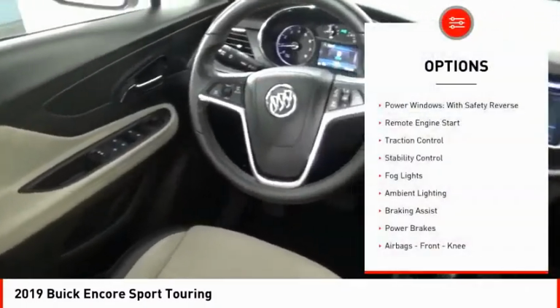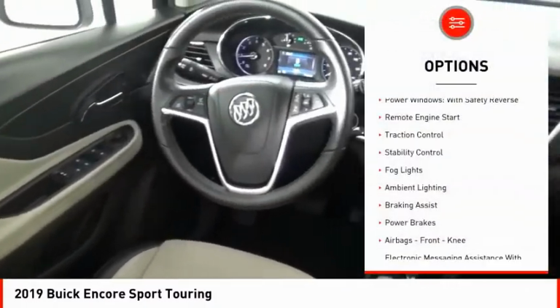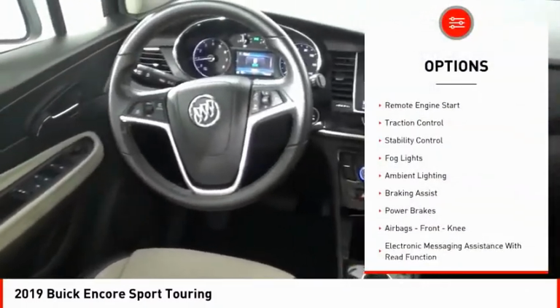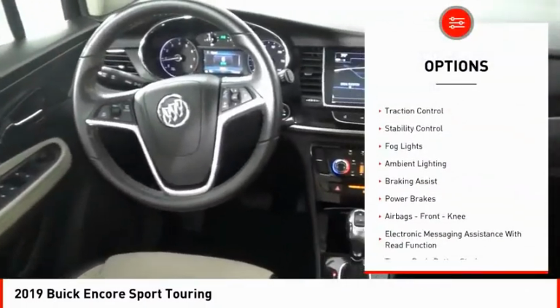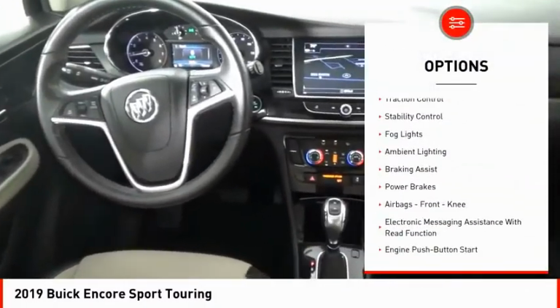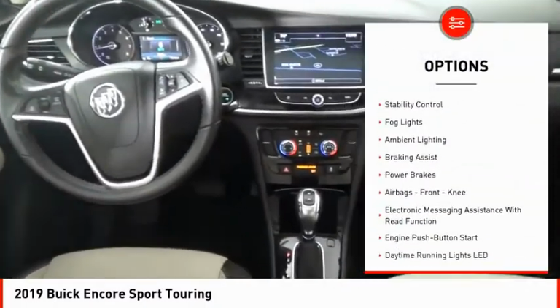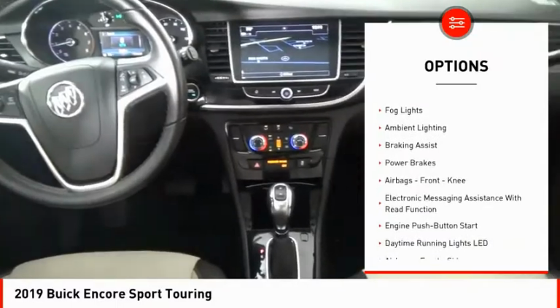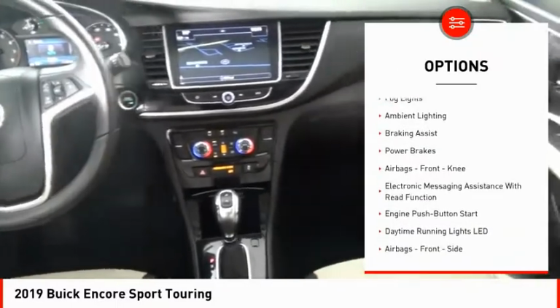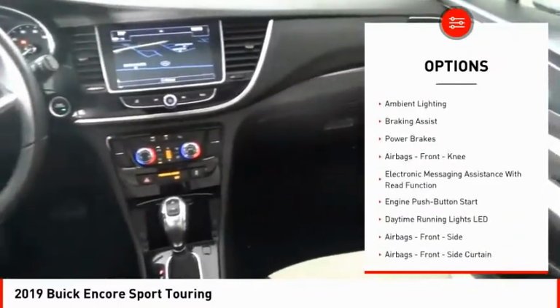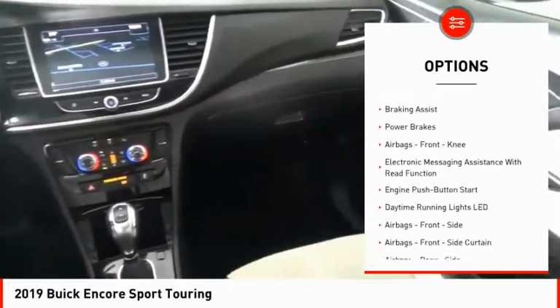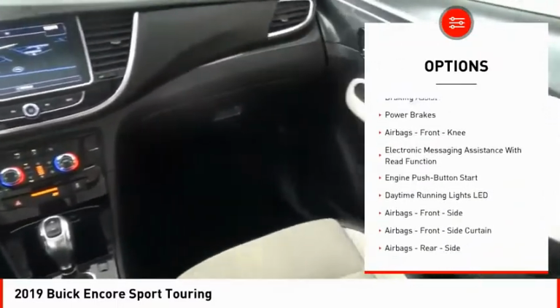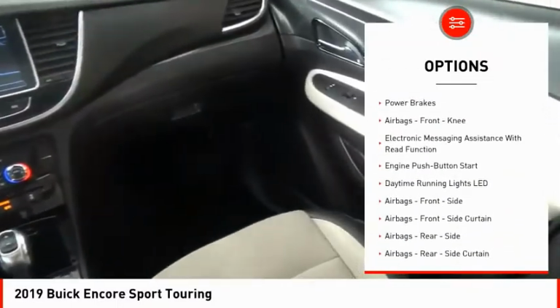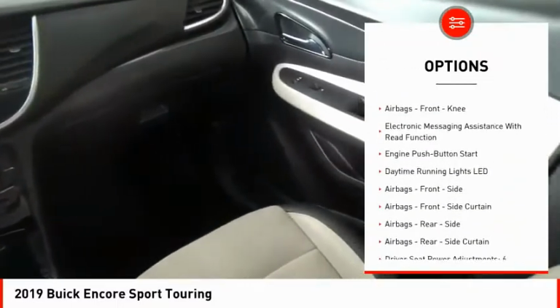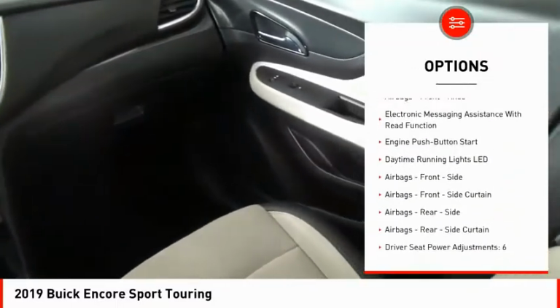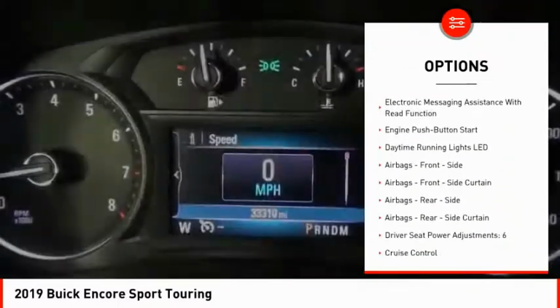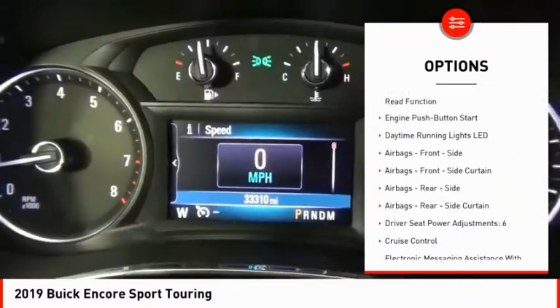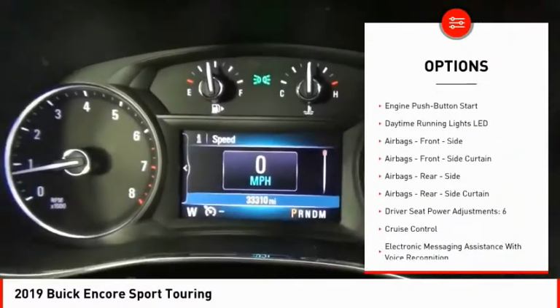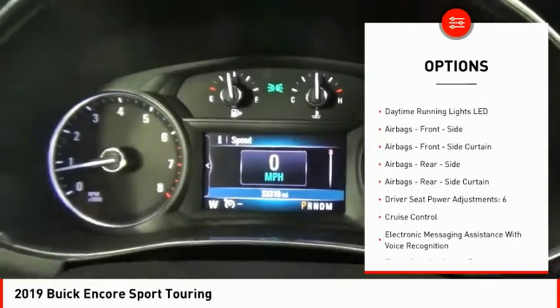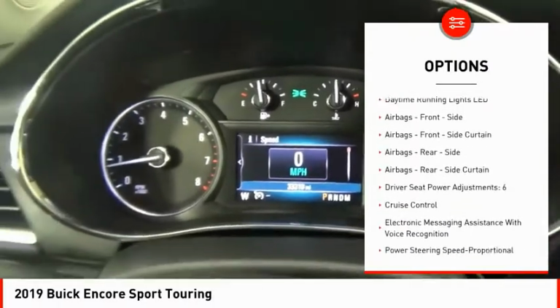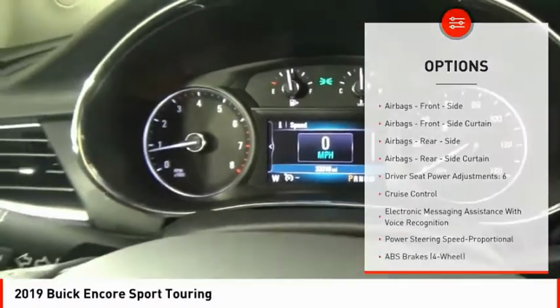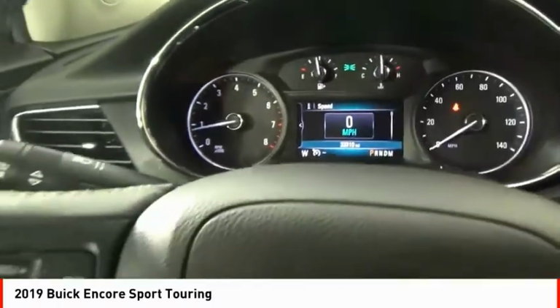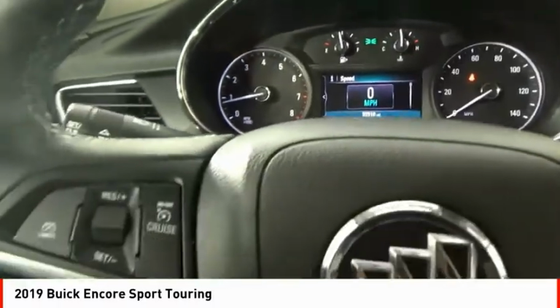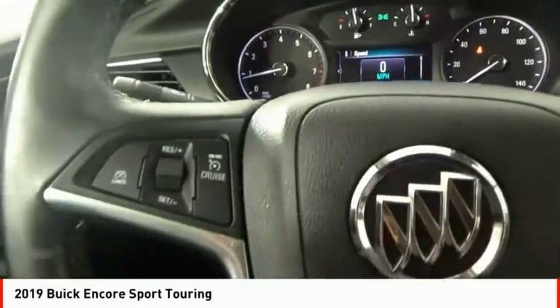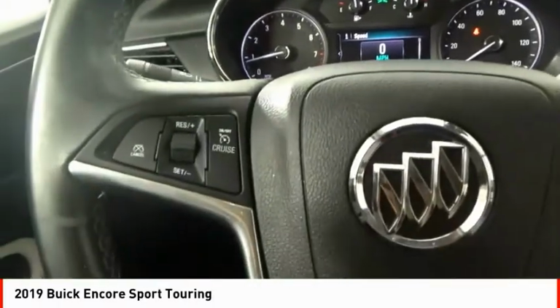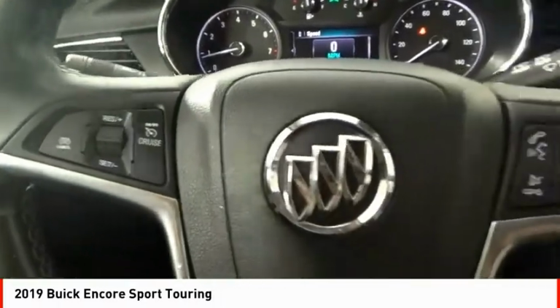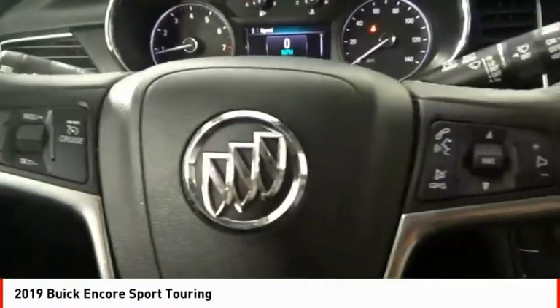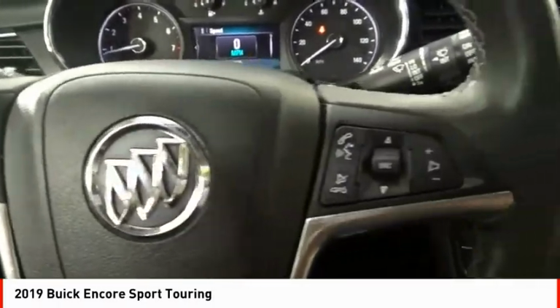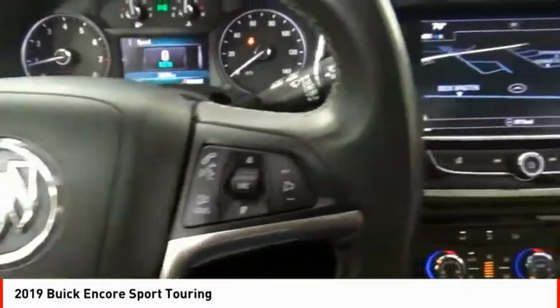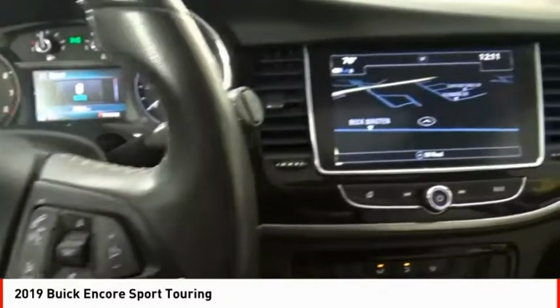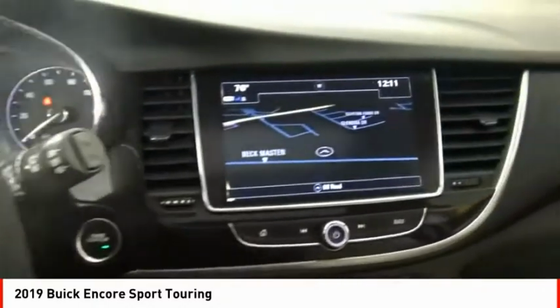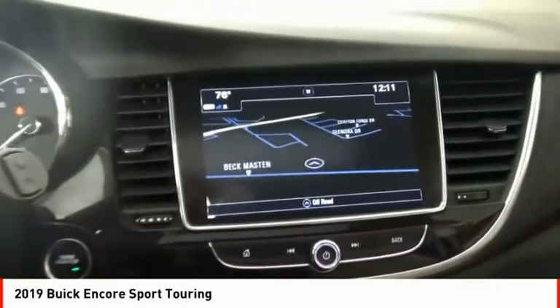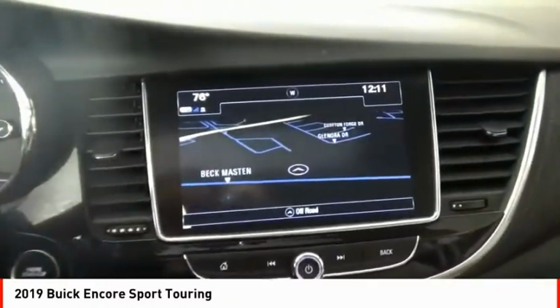Power windows with safety reverse, remote engine start, traction control, stability control, fog lights, ambient lighting, braking assist, power brakes, airbags, front knee airbag, and electronic messaging assistance with read function.